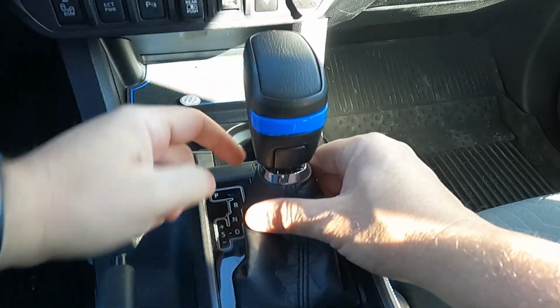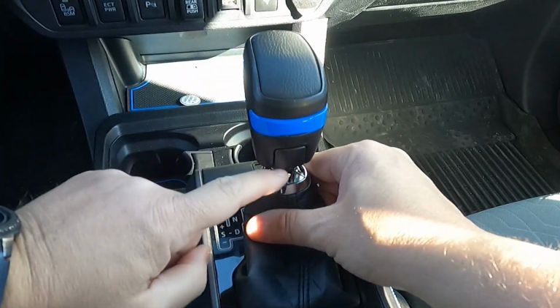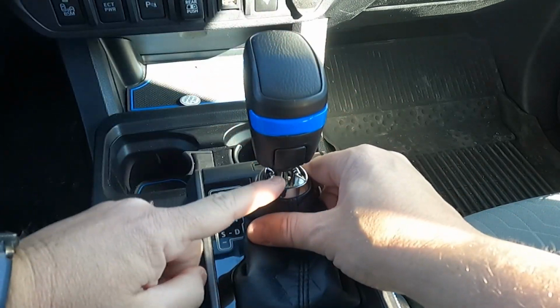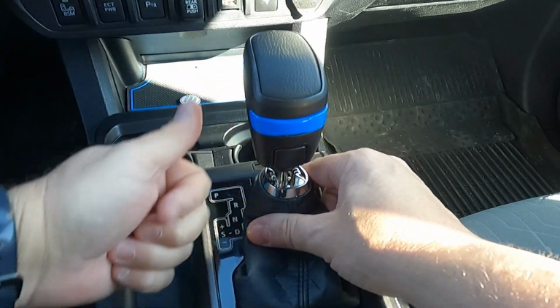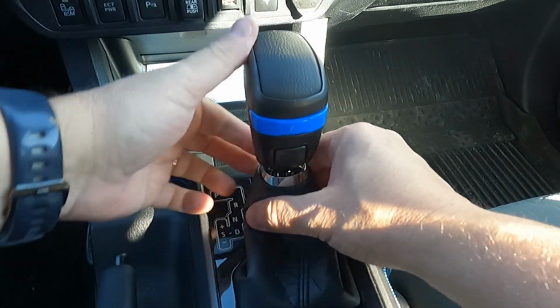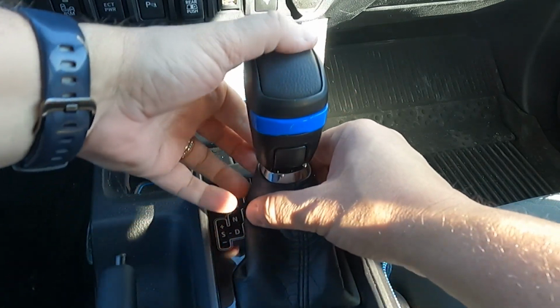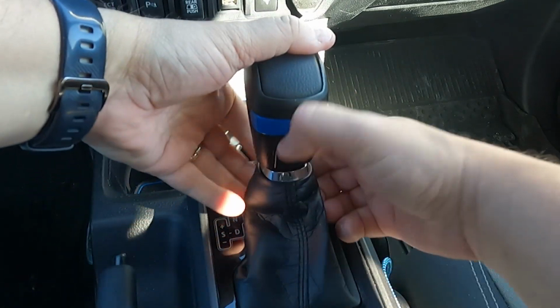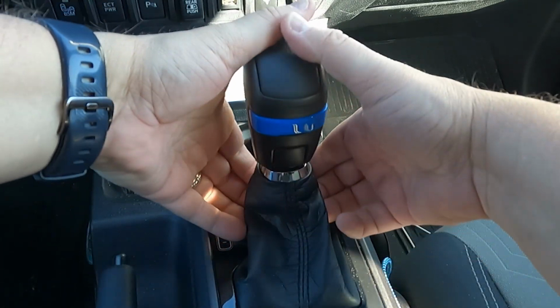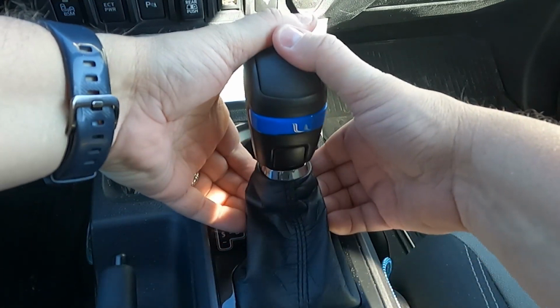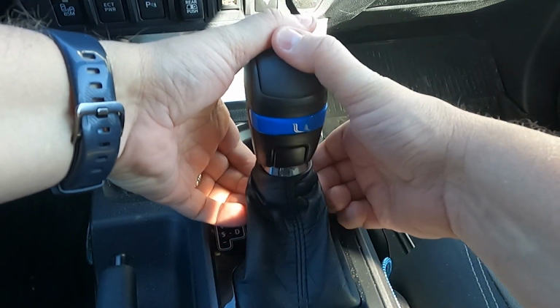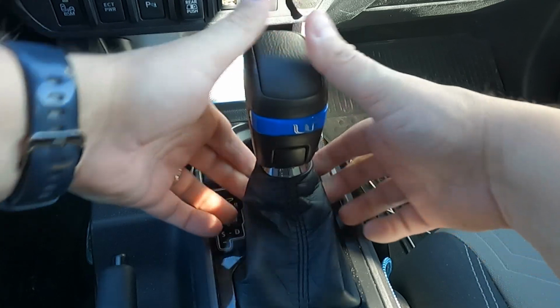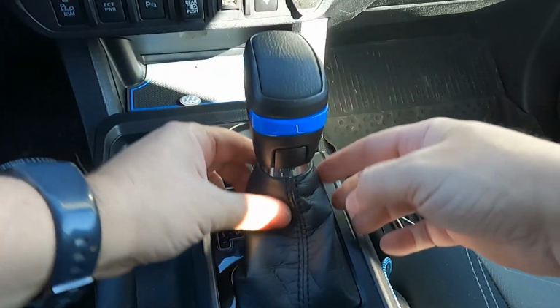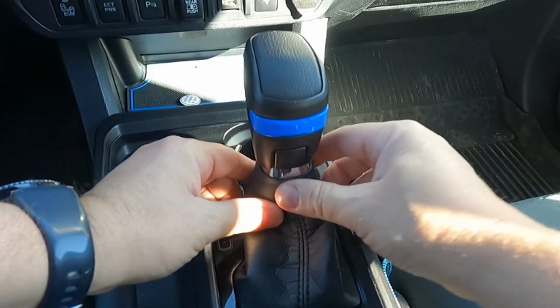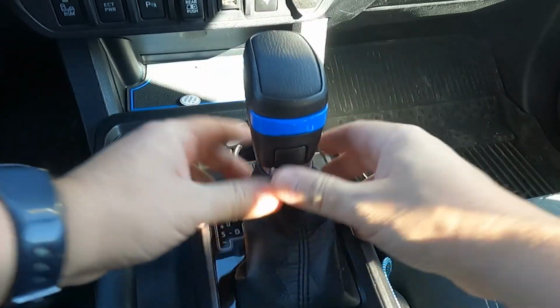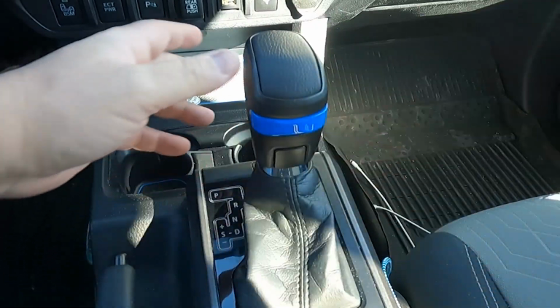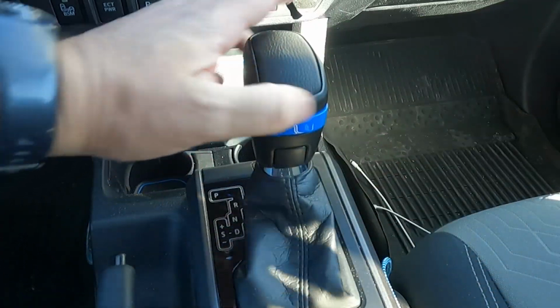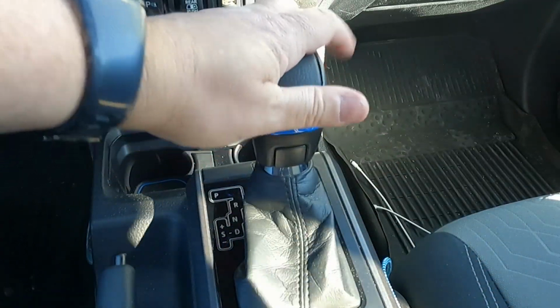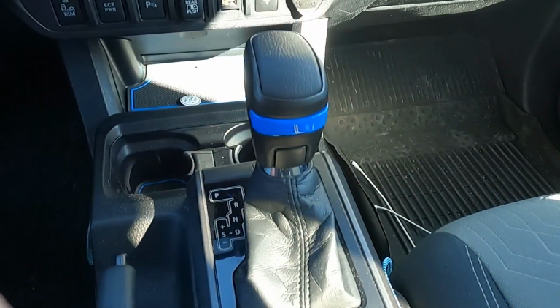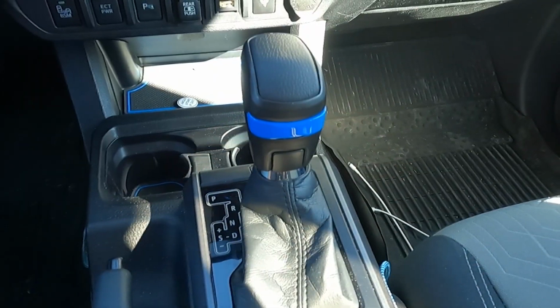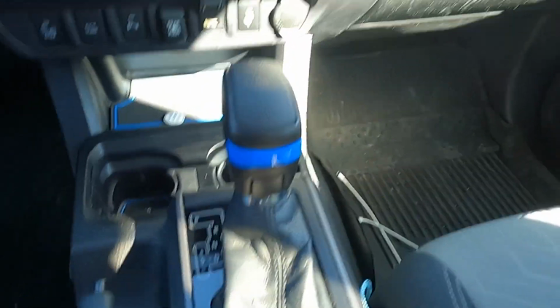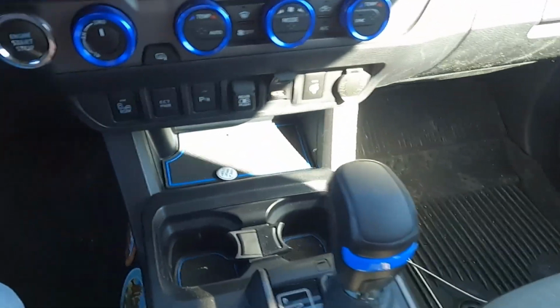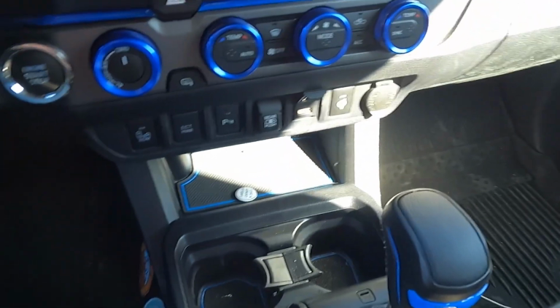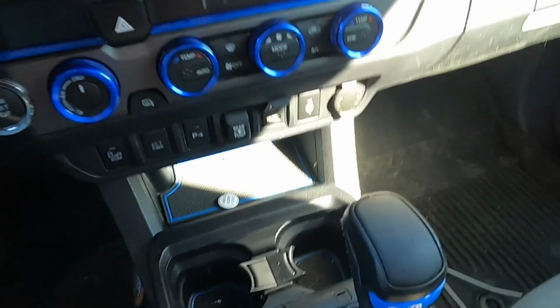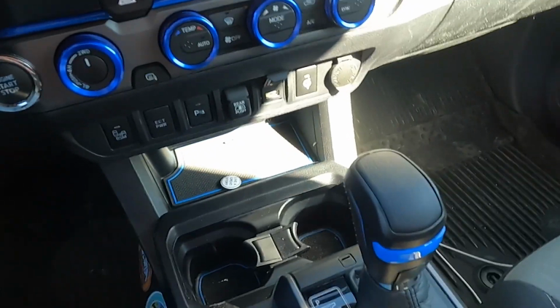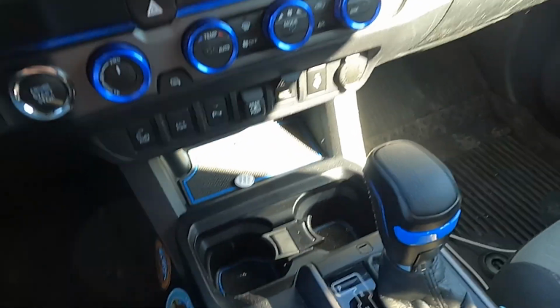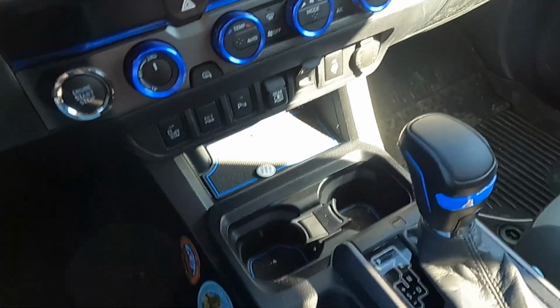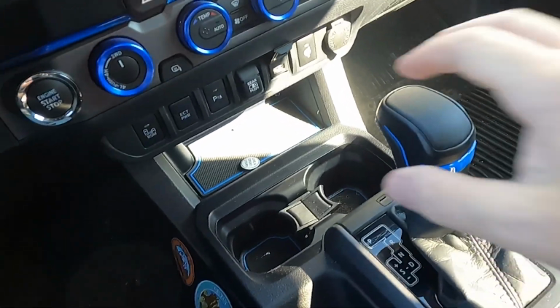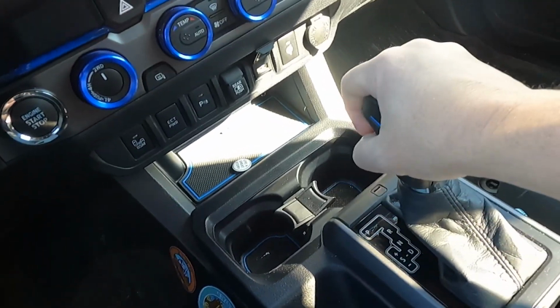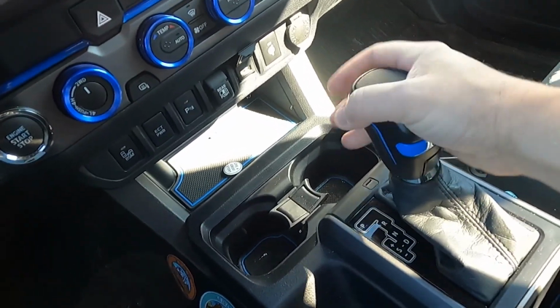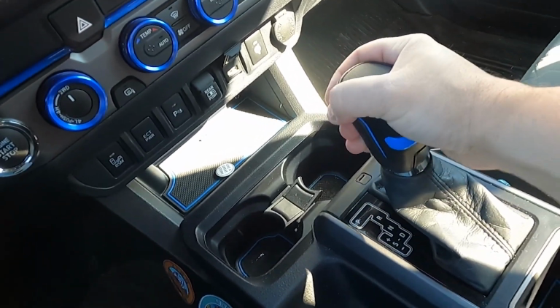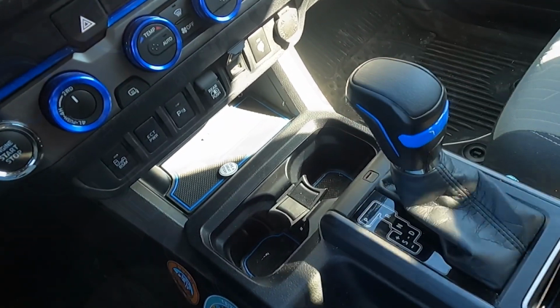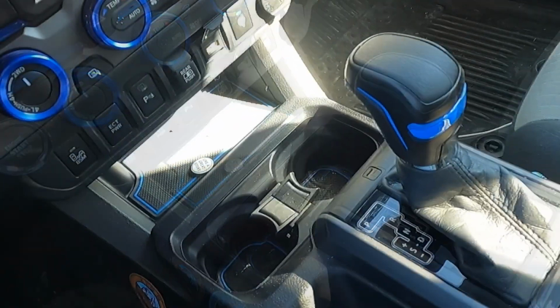Then we're going to take this sleeve and just pop it right back on there. You can hear it click, just like that. It's that easy — it looks good. It's a little bit more aggressive of a feel to it.